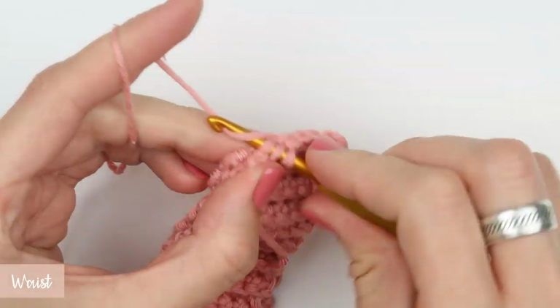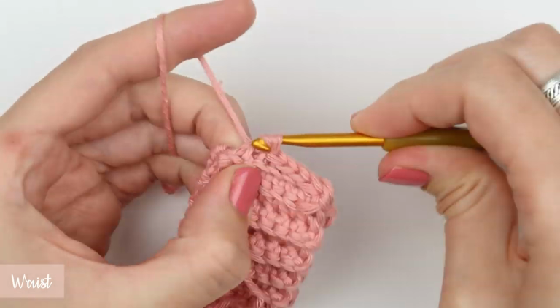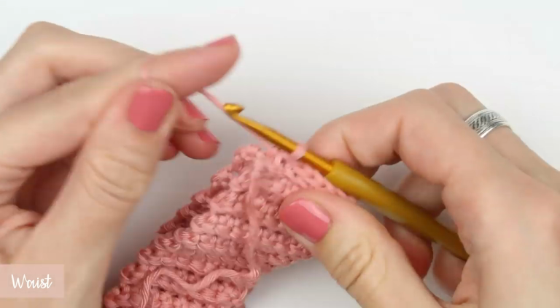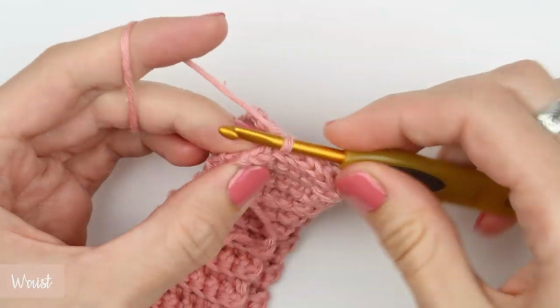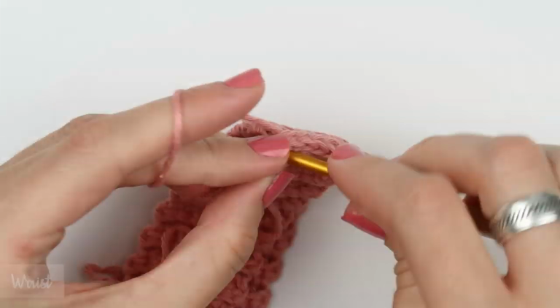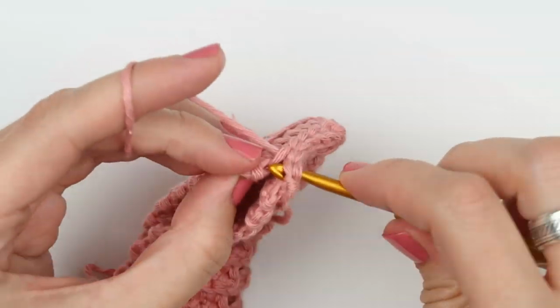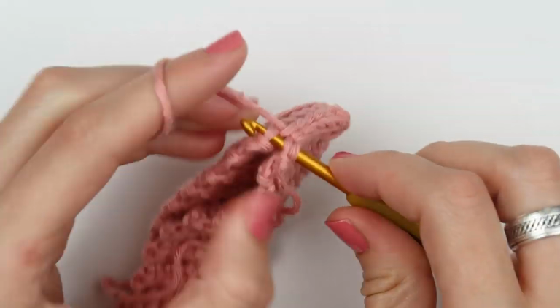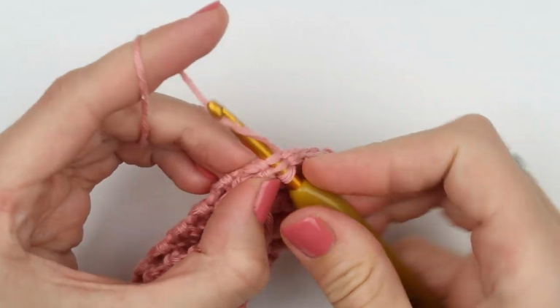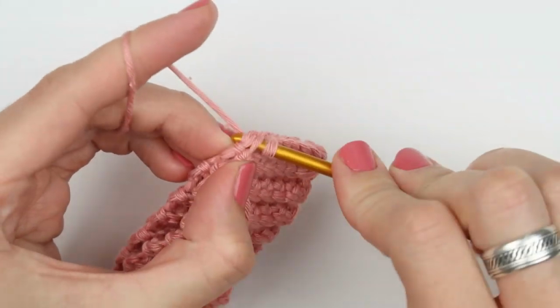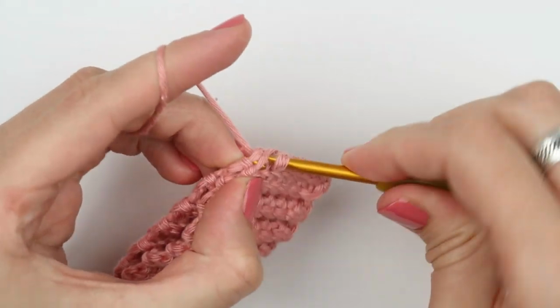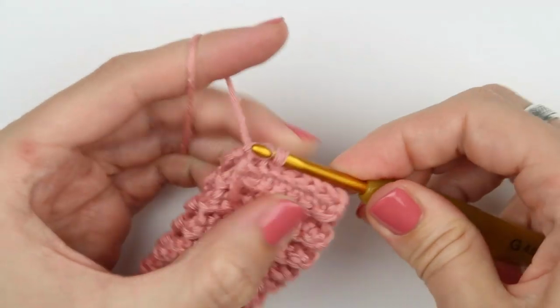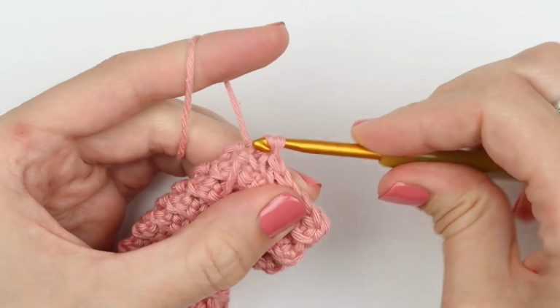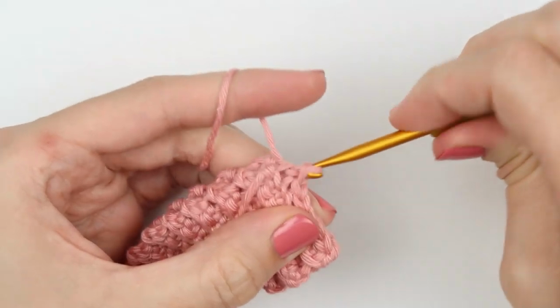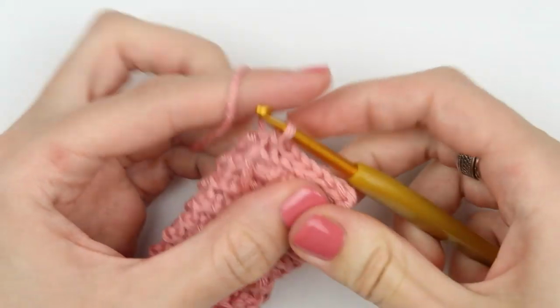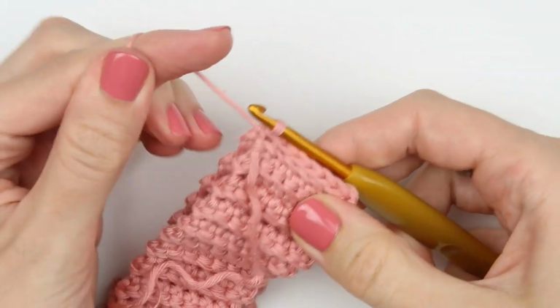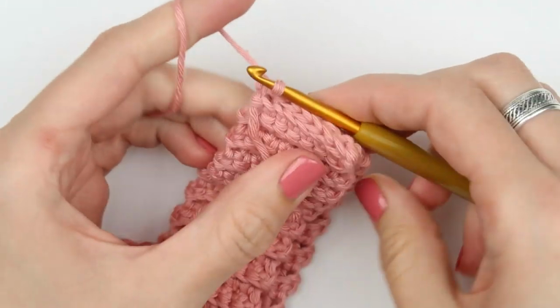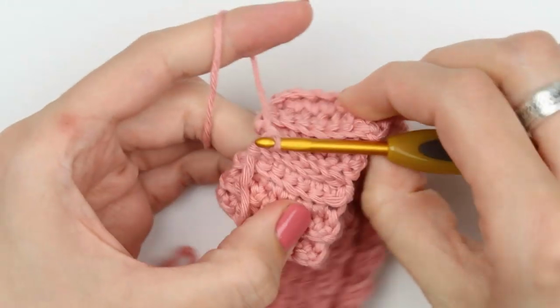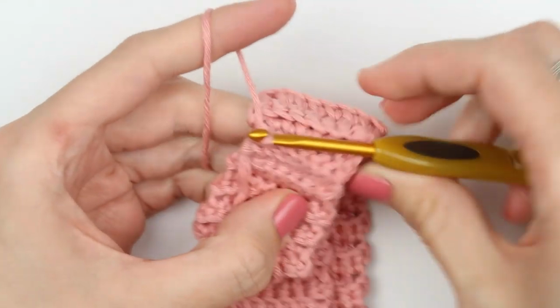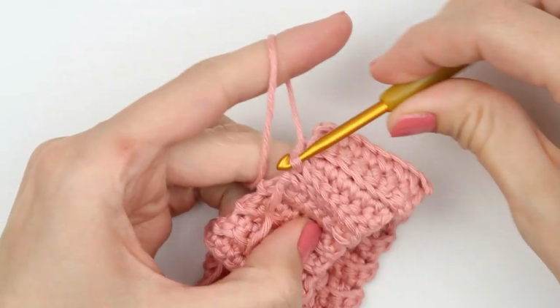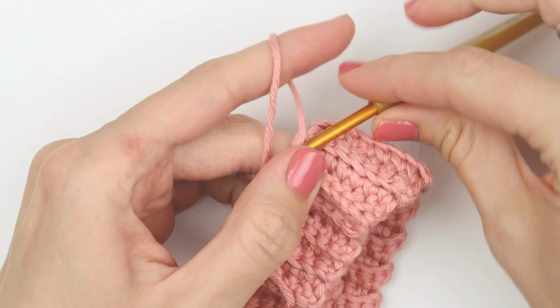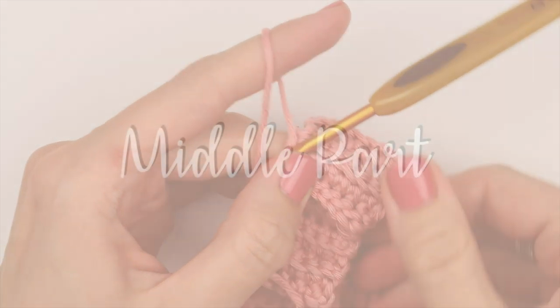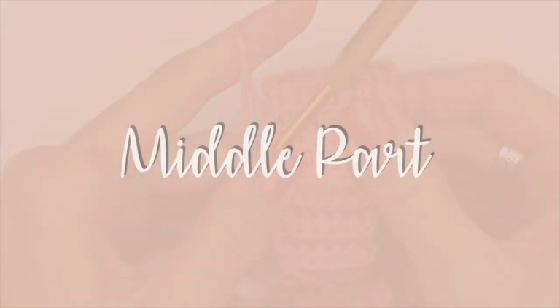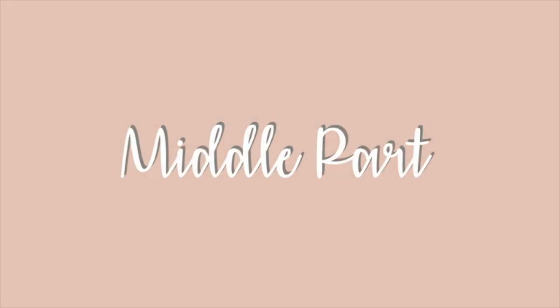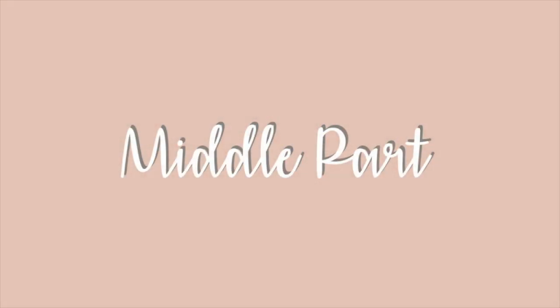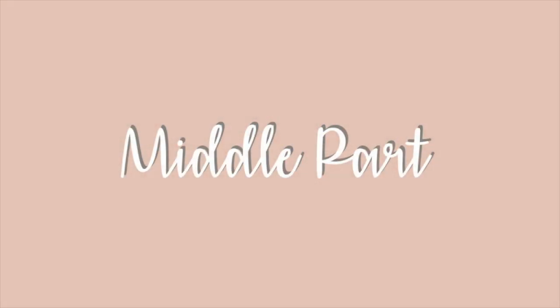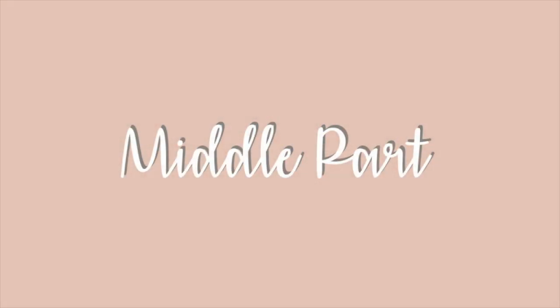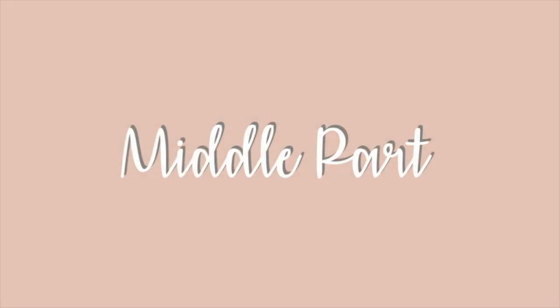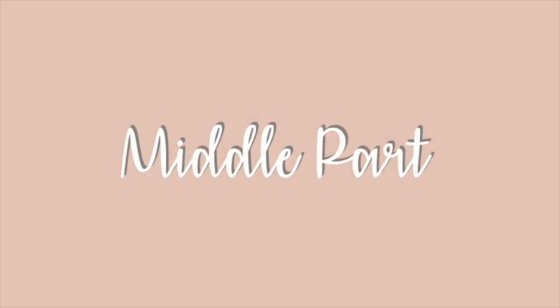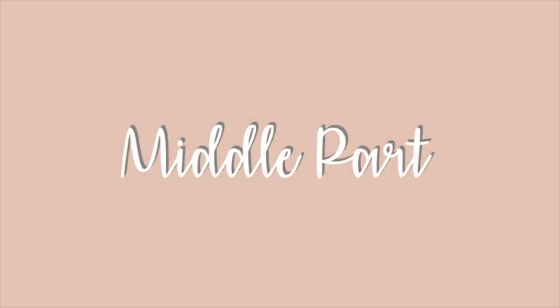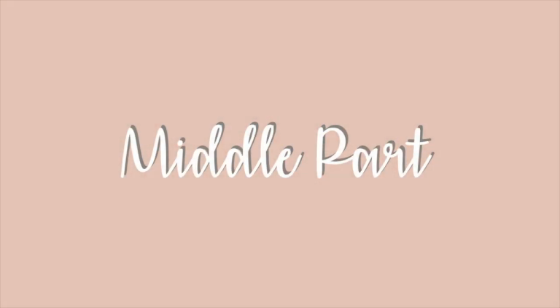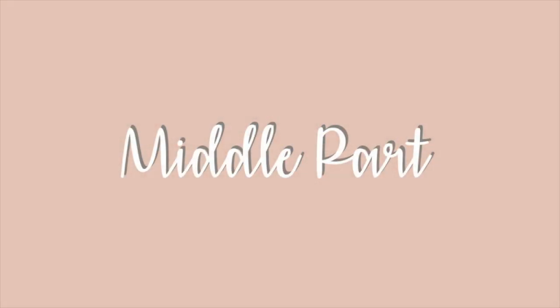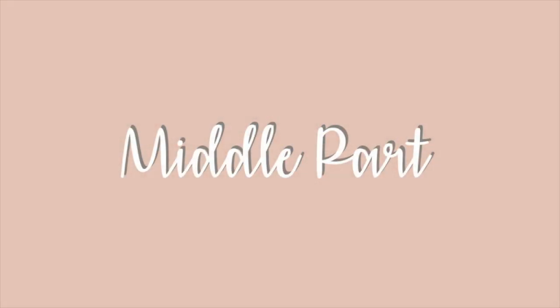Your ribbing is now nicely joined together. Jump over to the second part of the pattern — that is the pattern for the so-called middle part, the area between the waist (the ribbing) and the legs. Our ribbing is now complete.